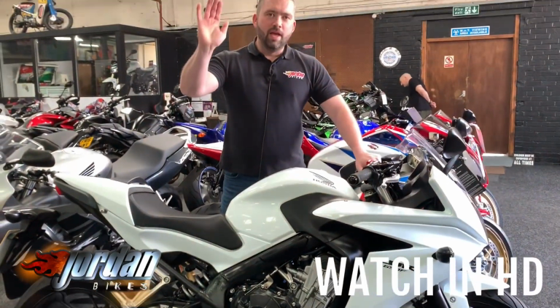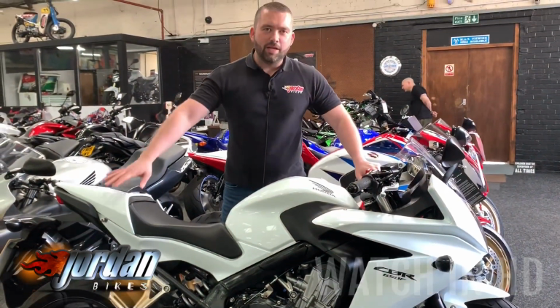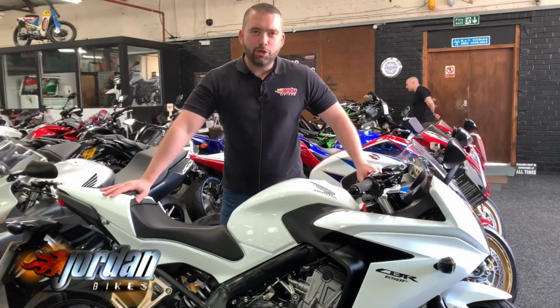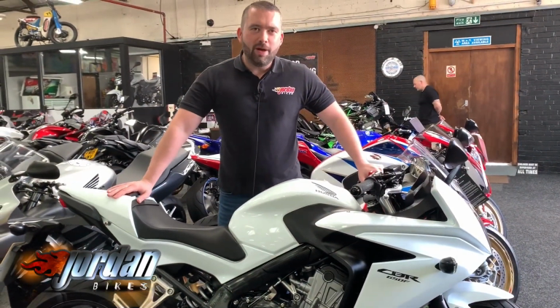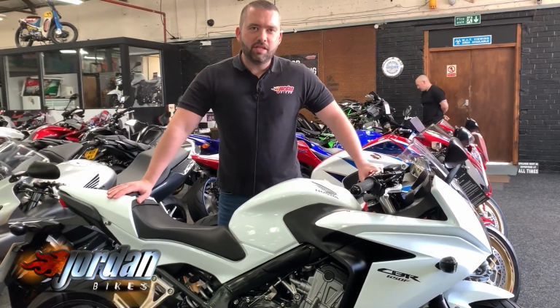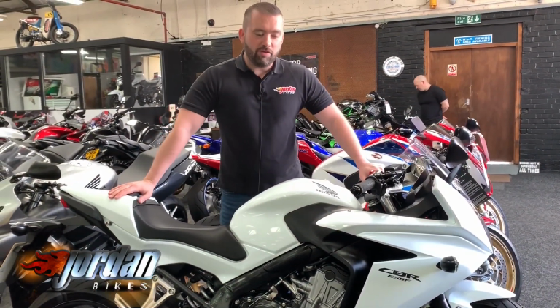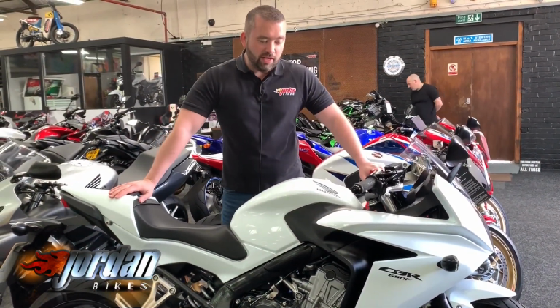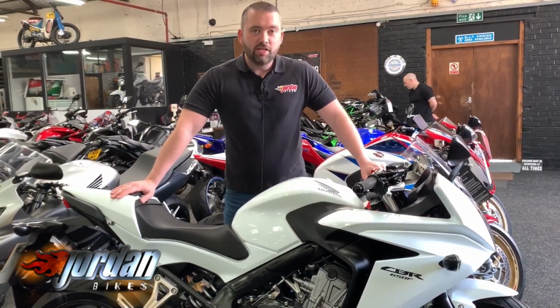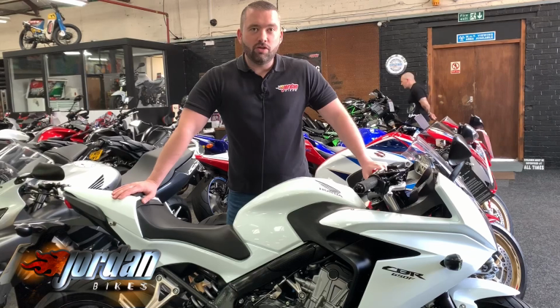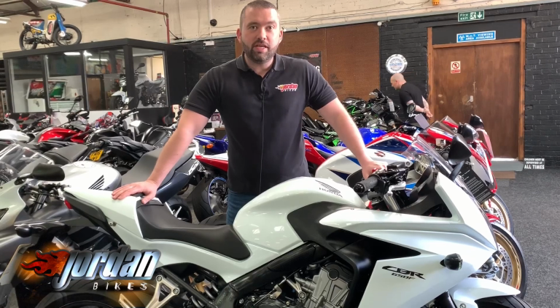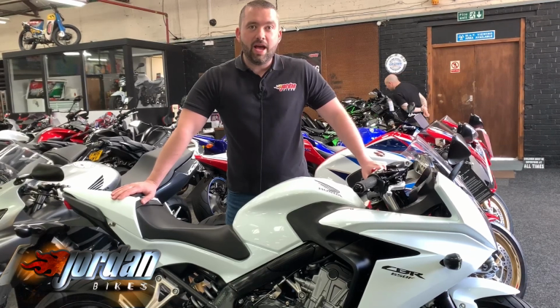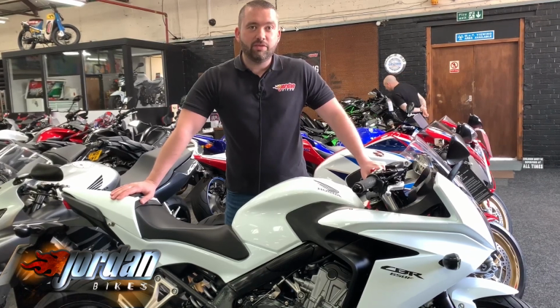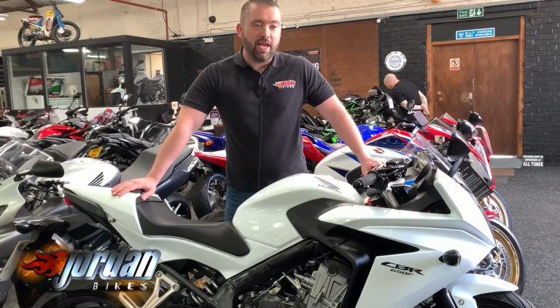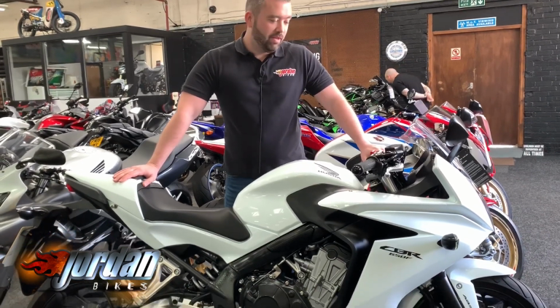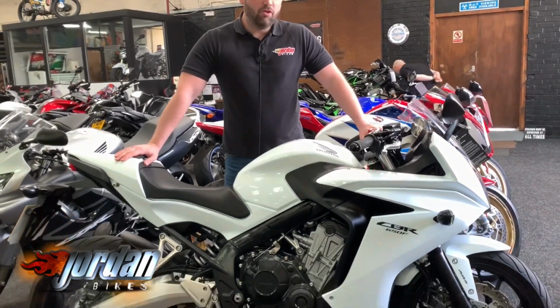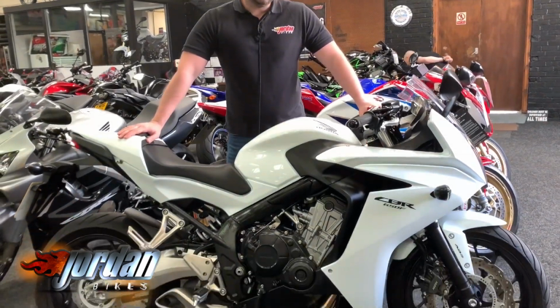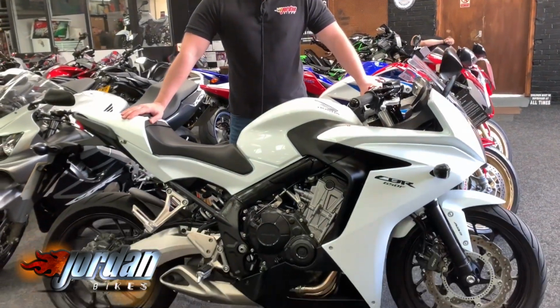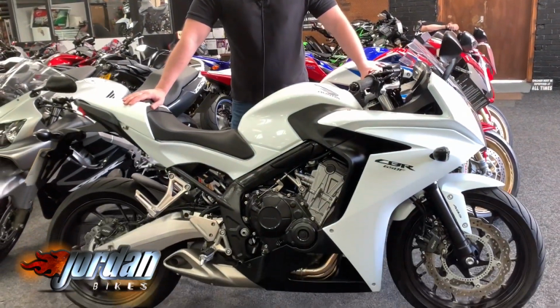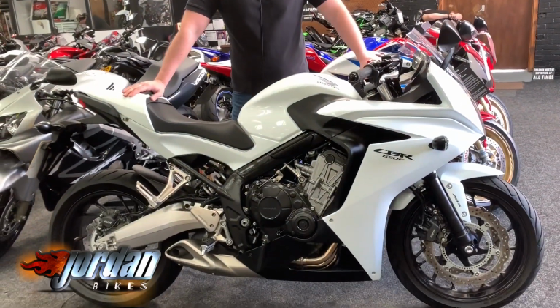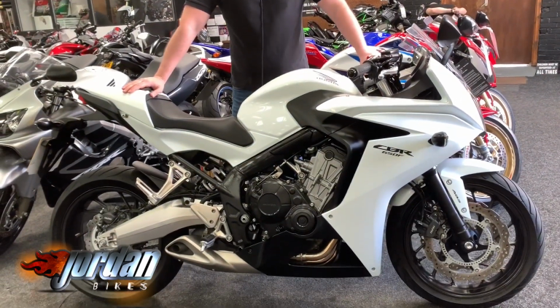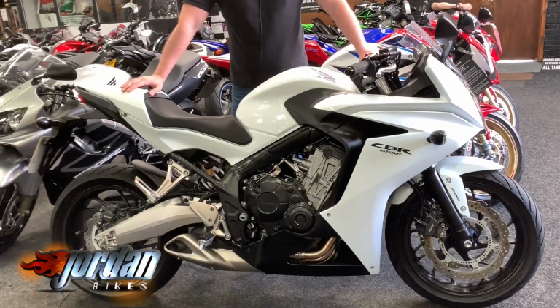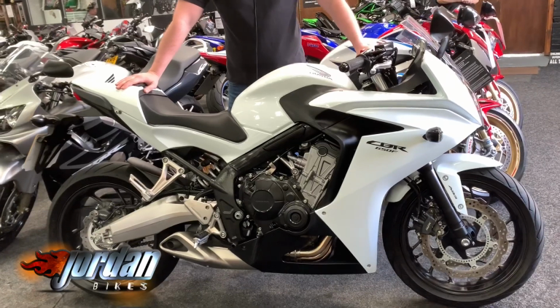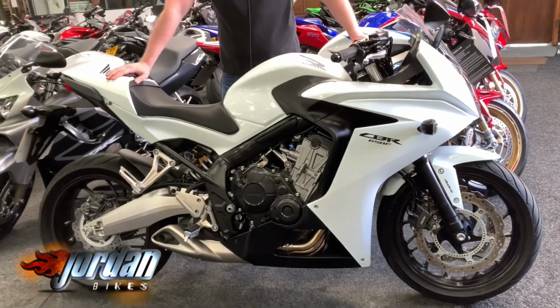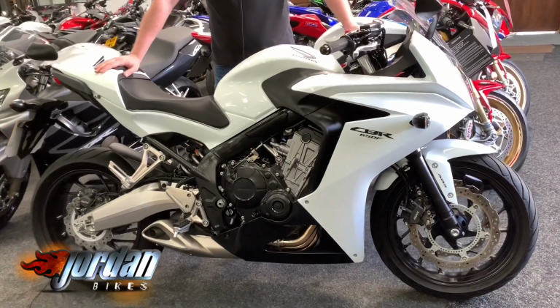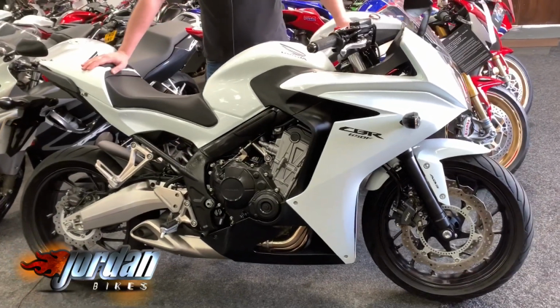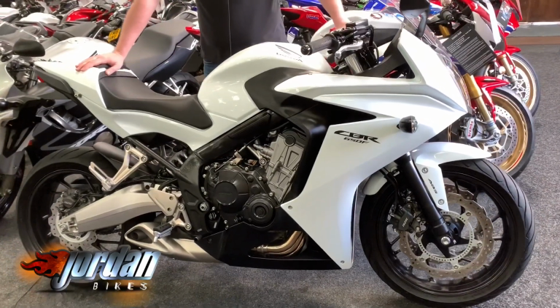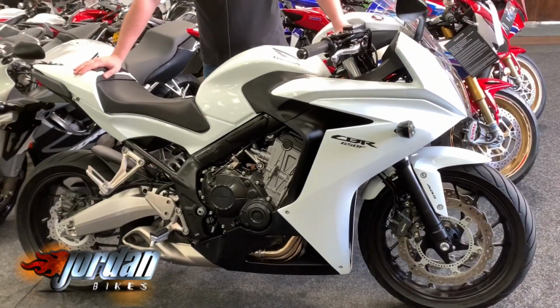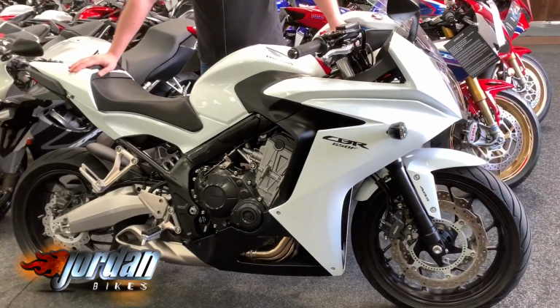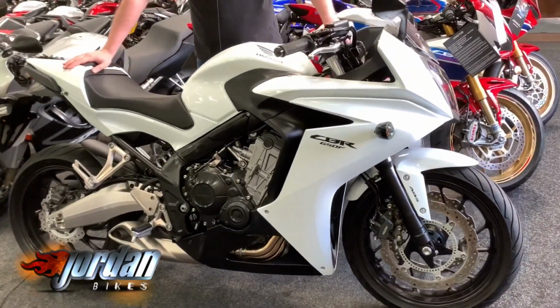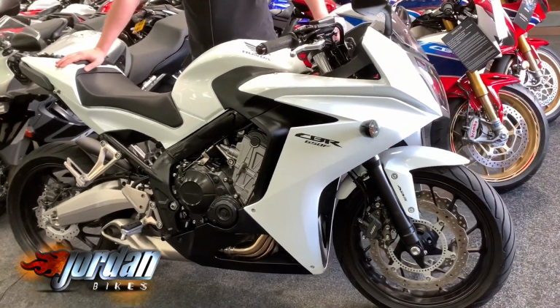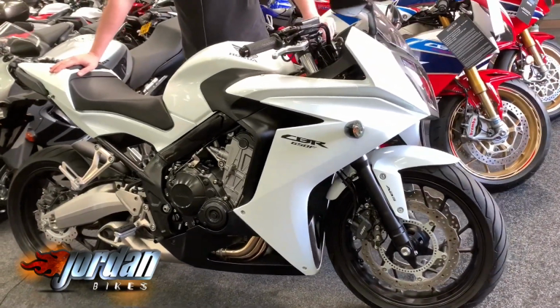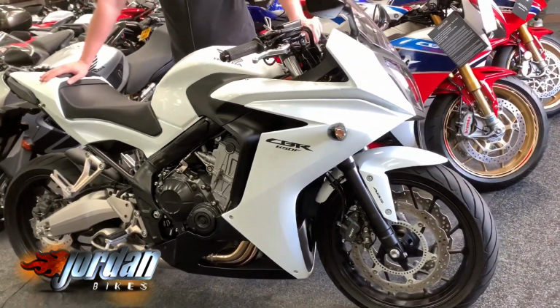Hey guys, it's Will at Jordan Bikes and today I've got for sale this Honda CBR 650F. Cracker this, really nice. Finished off in the gloss white, a few black accents going through it and the carbon fiber effect as well.